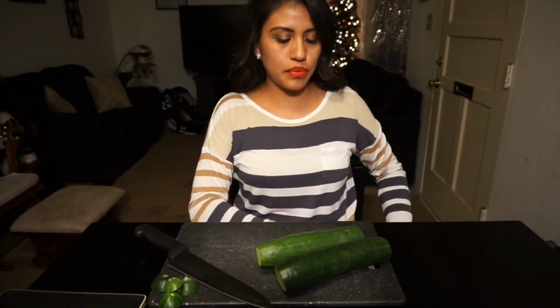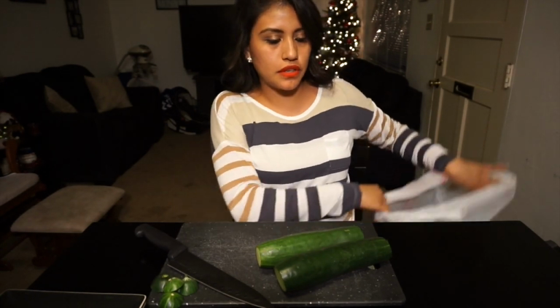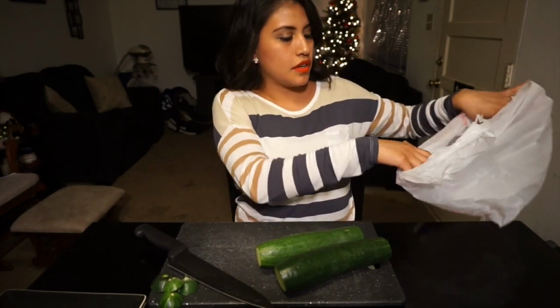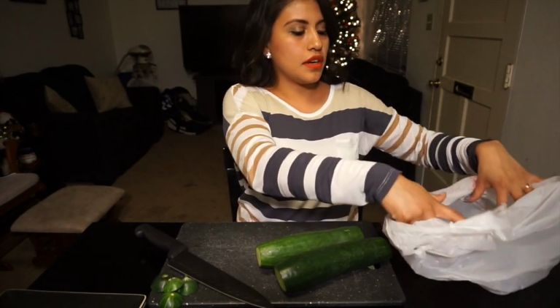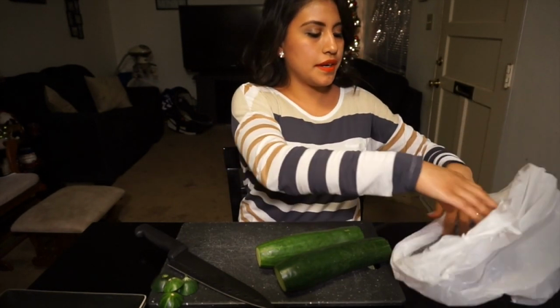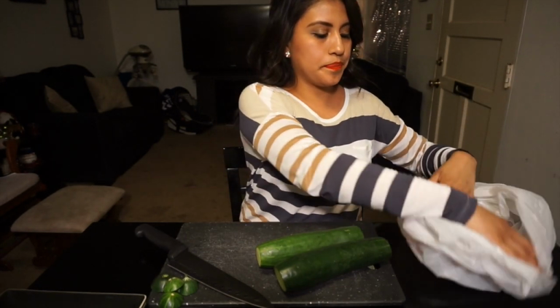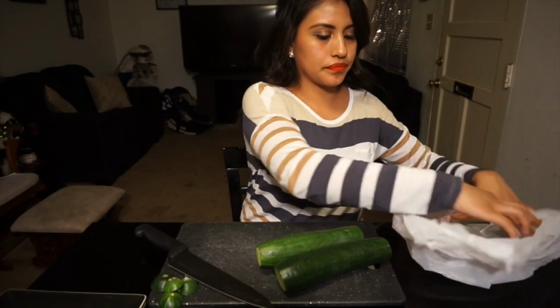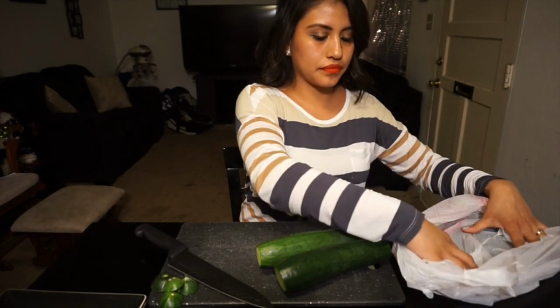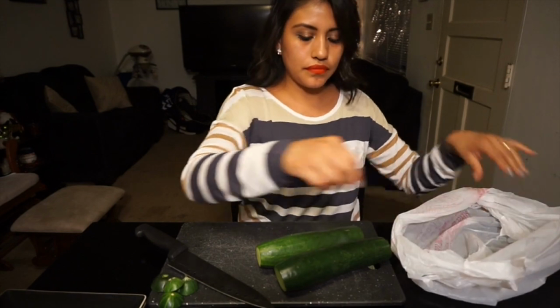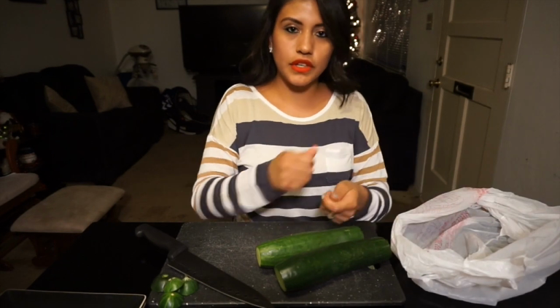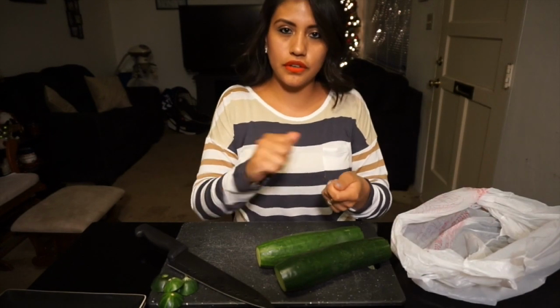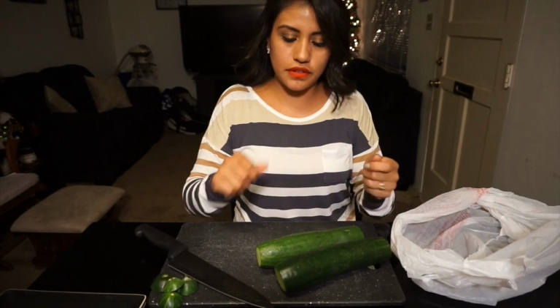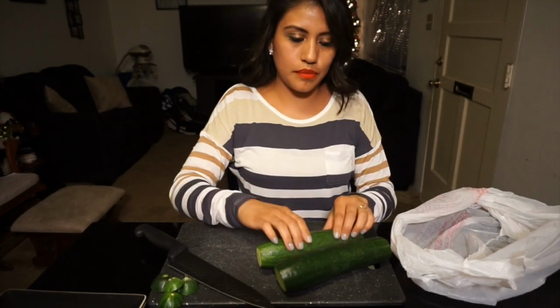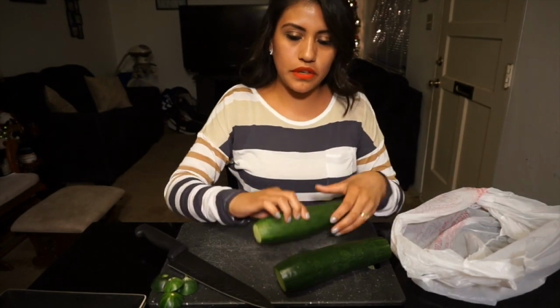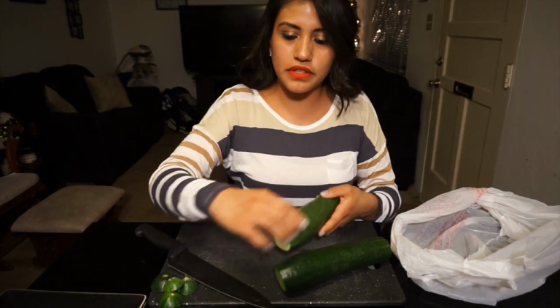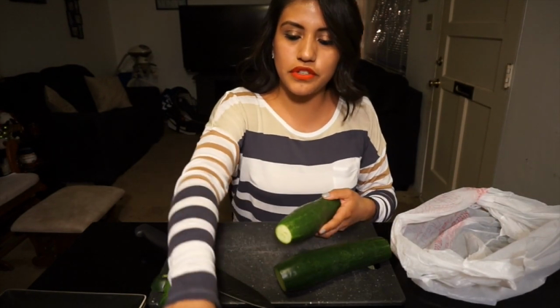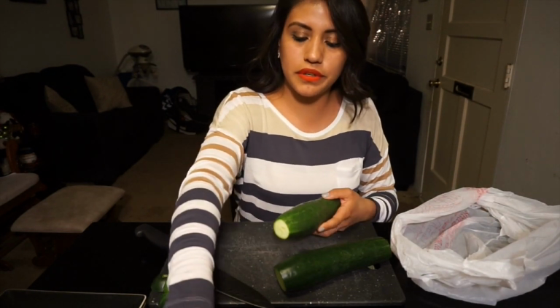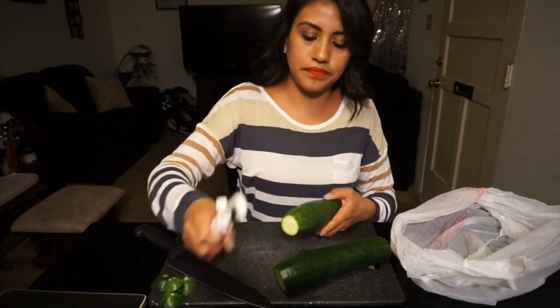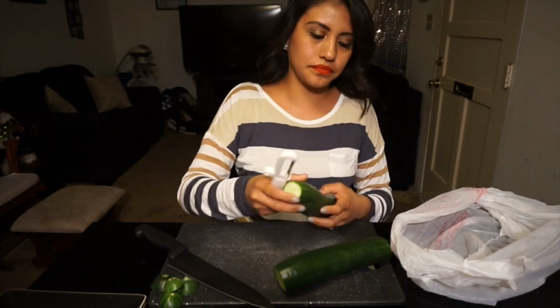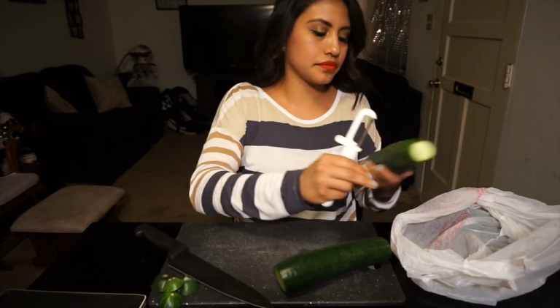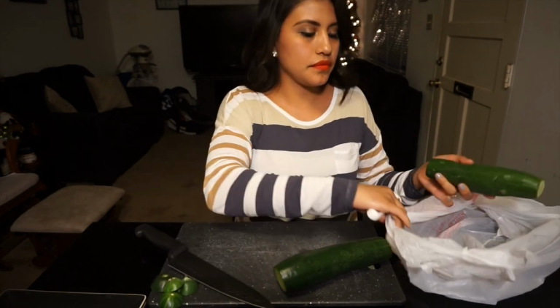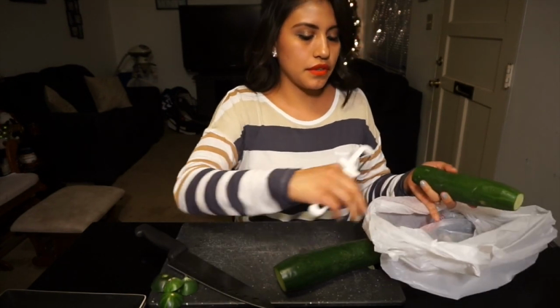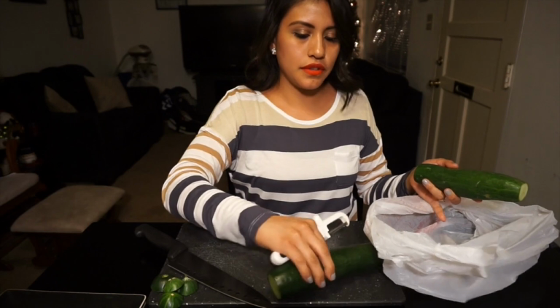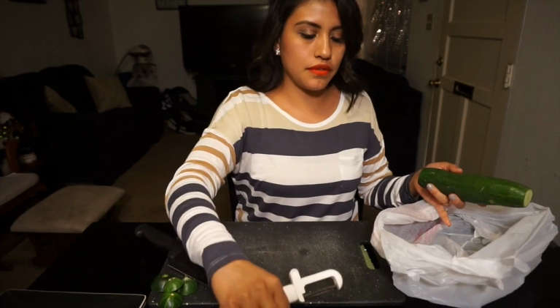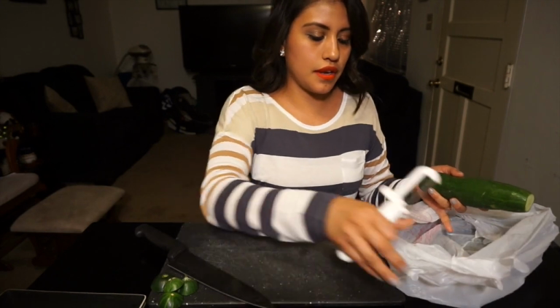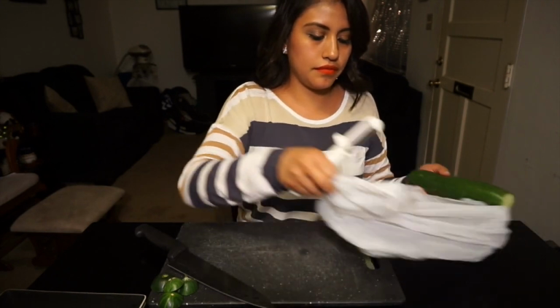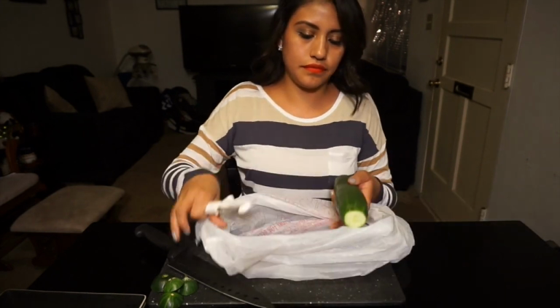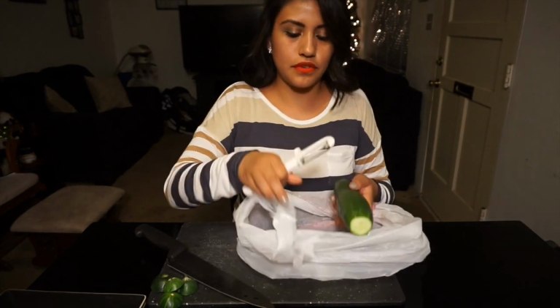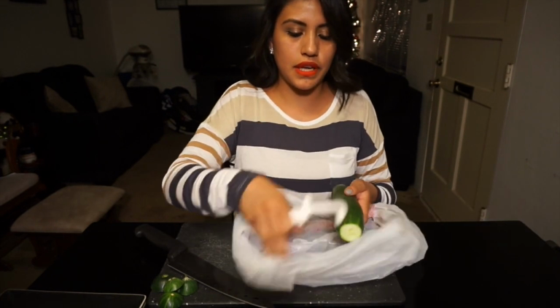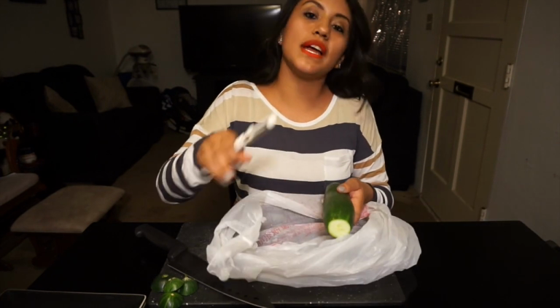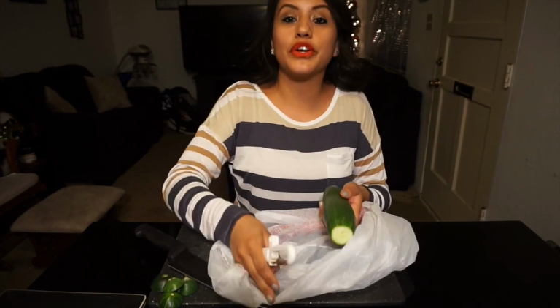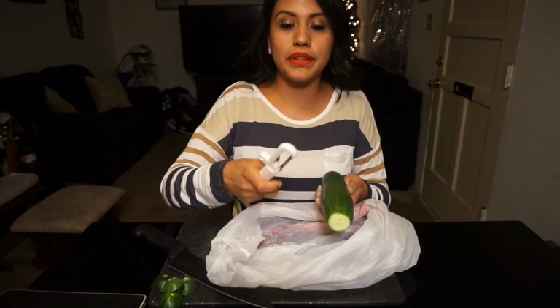You can put all the stuff that you're peeling in there. So then go ahead and start peeling.